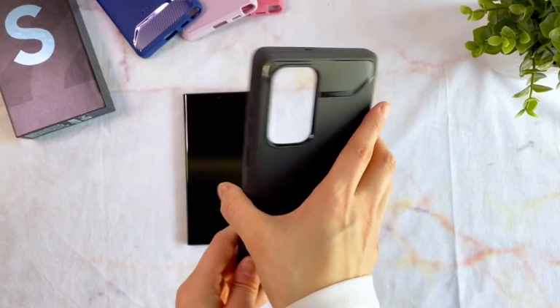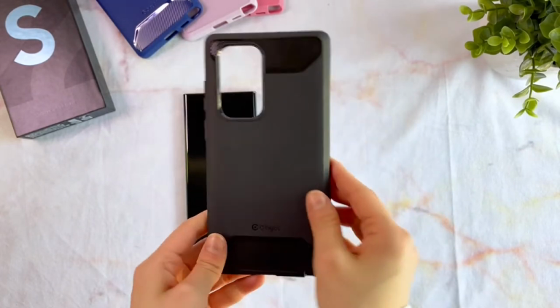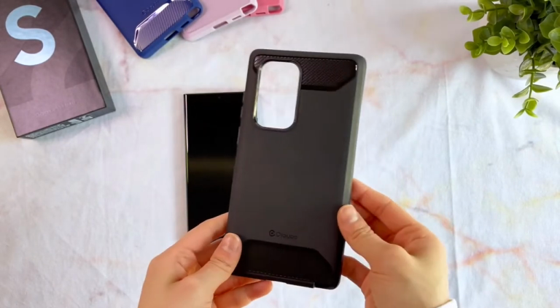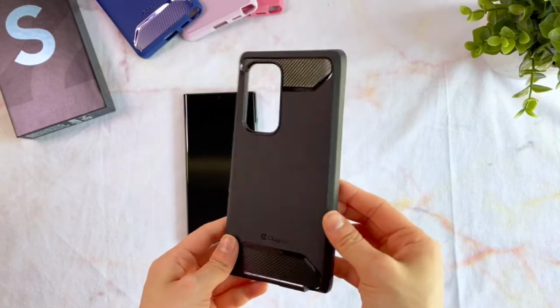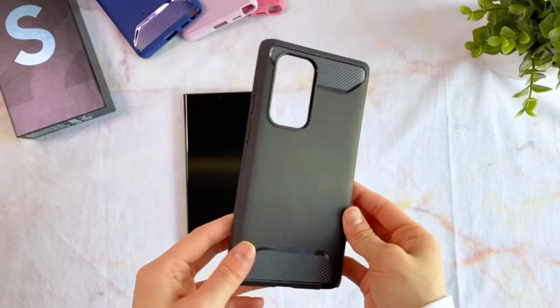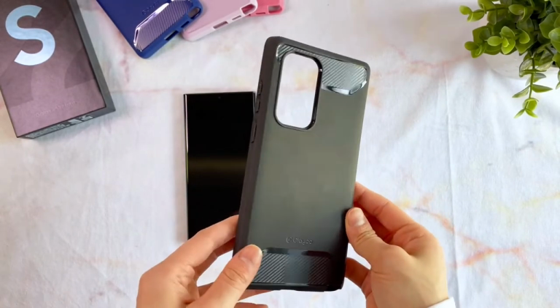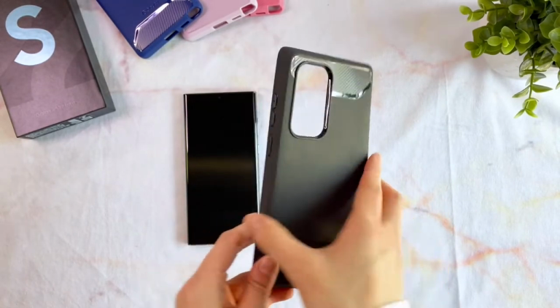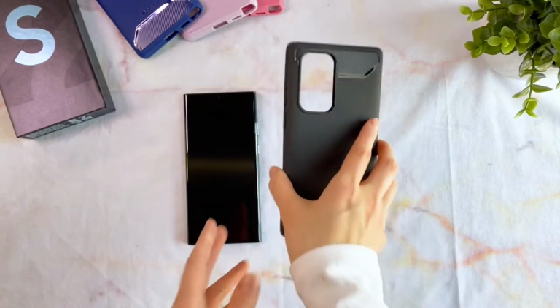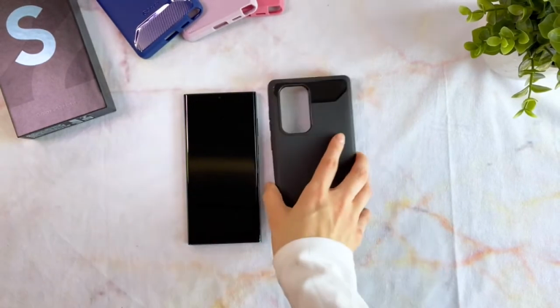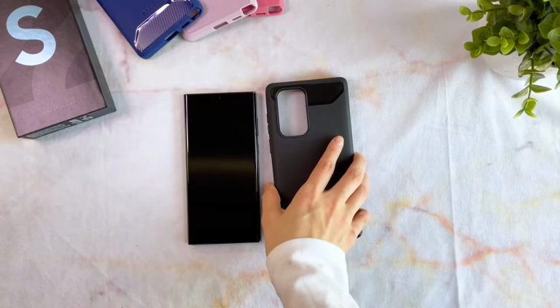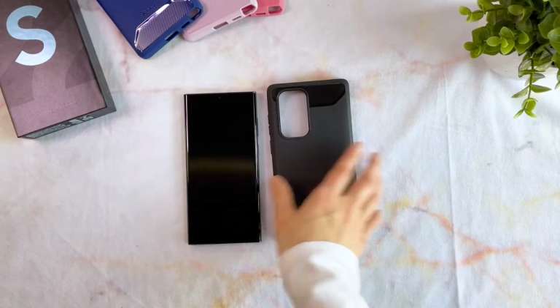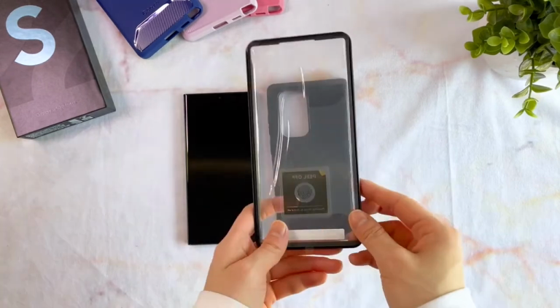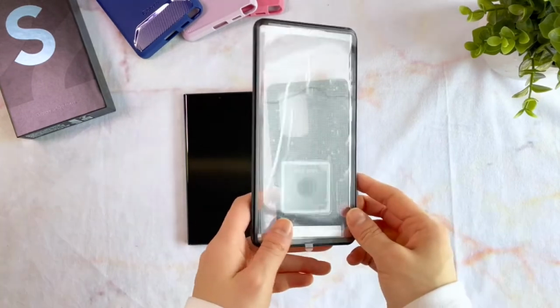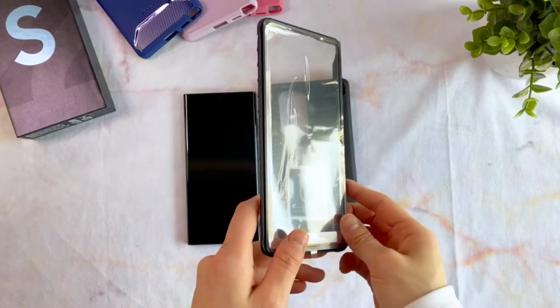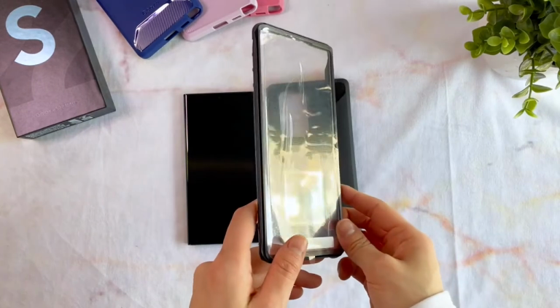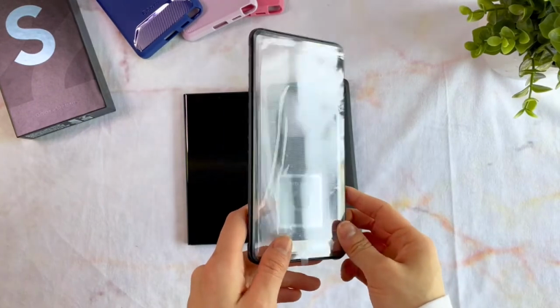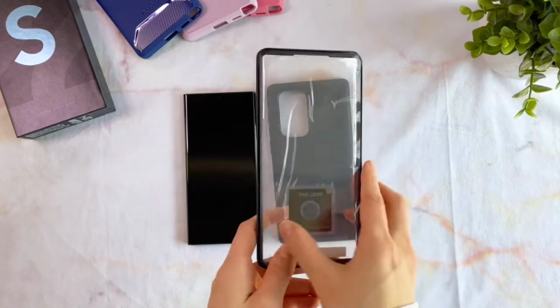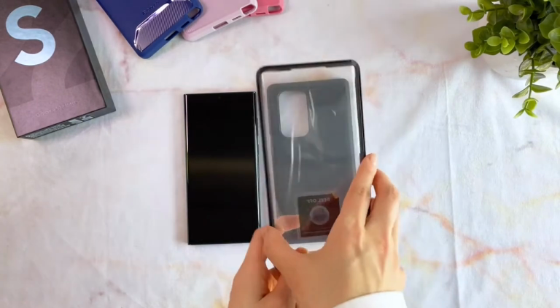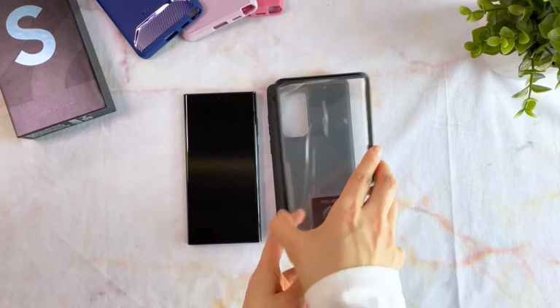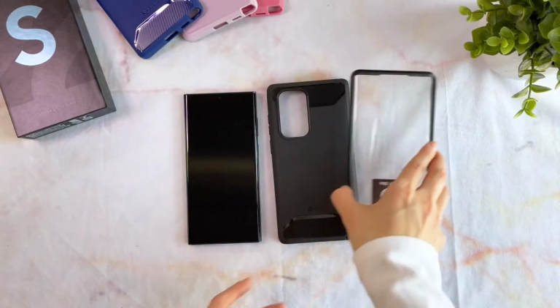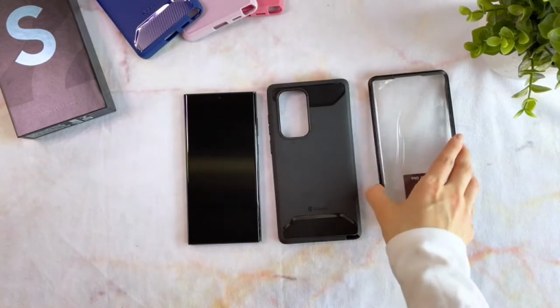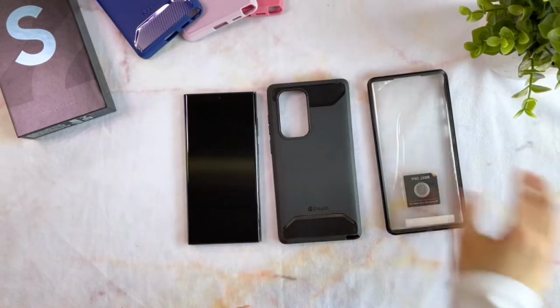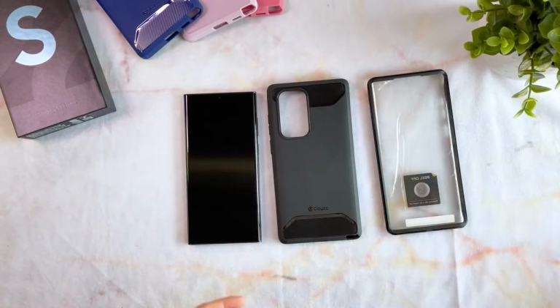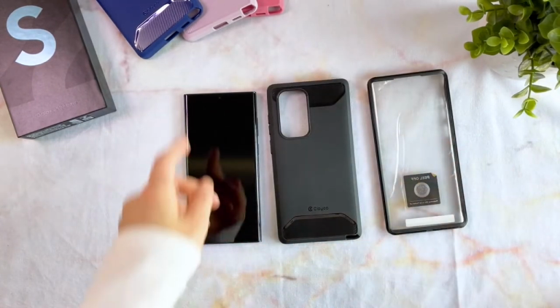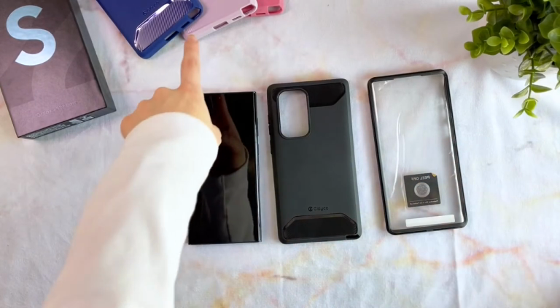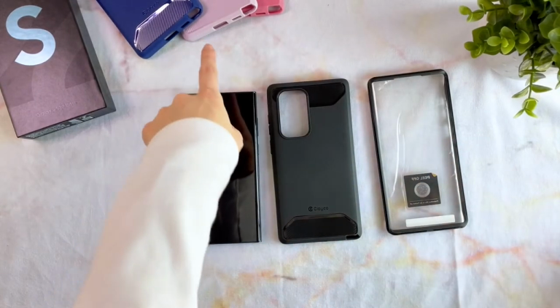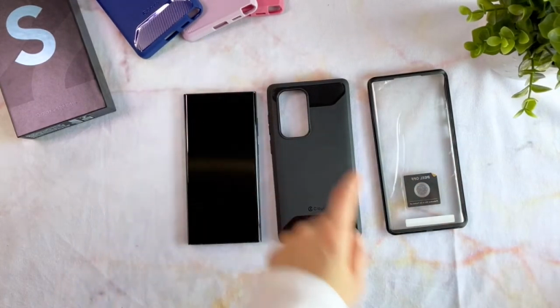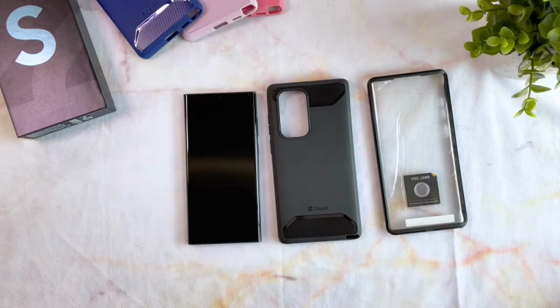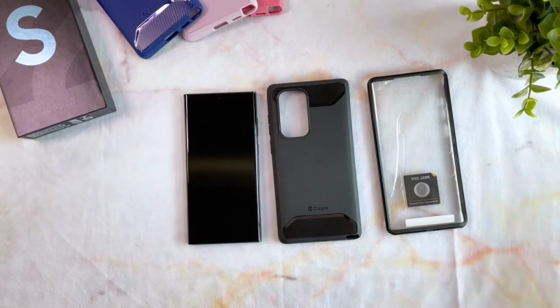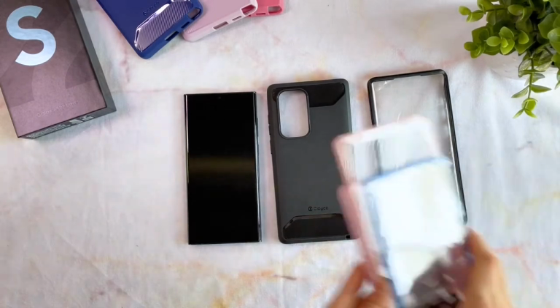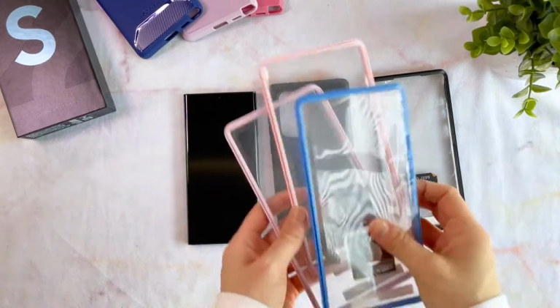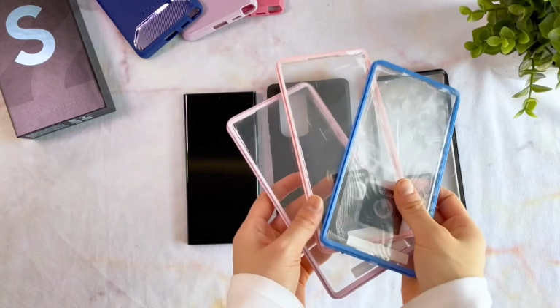The Clayco Xenon Case is a two-piece case, so in addition to the back cover, it also comes with a separate front piece. The color of the frames are made to match the color of the case.